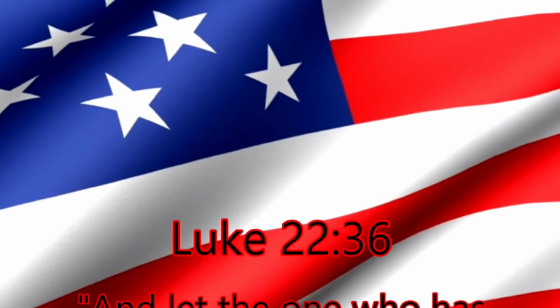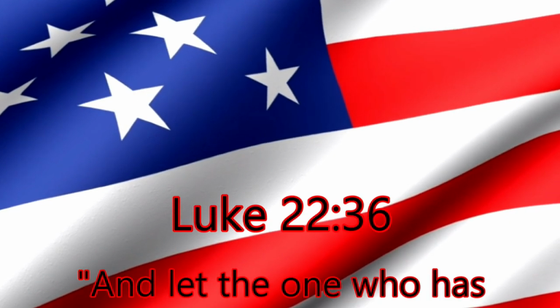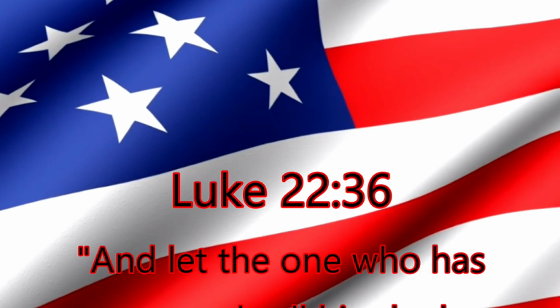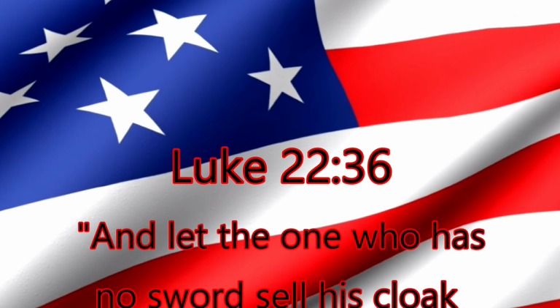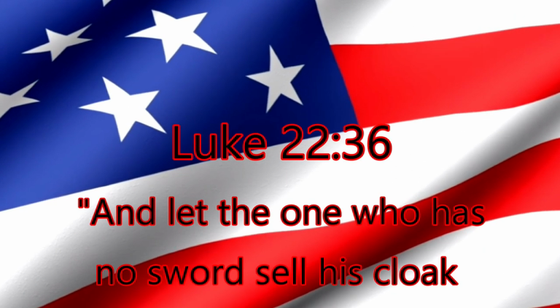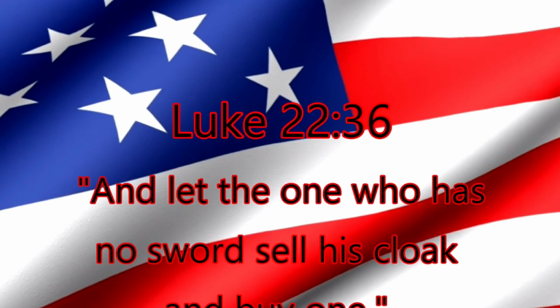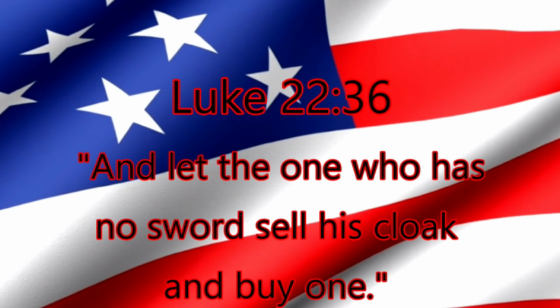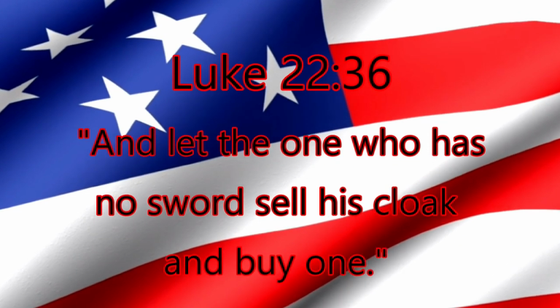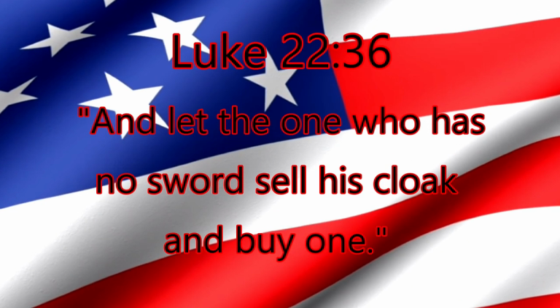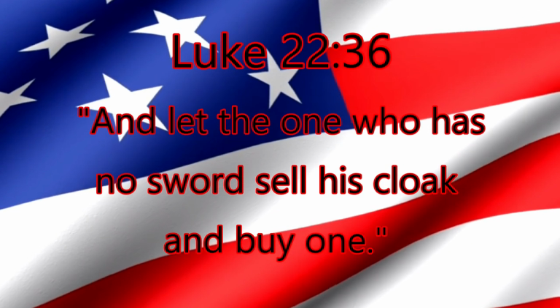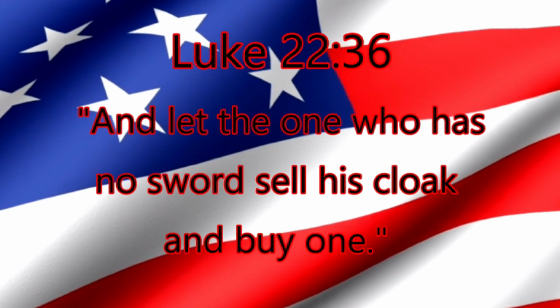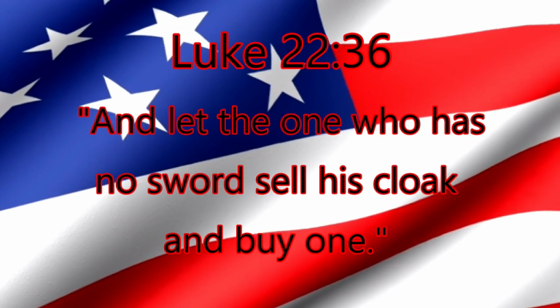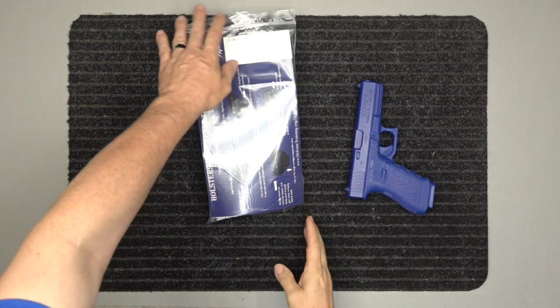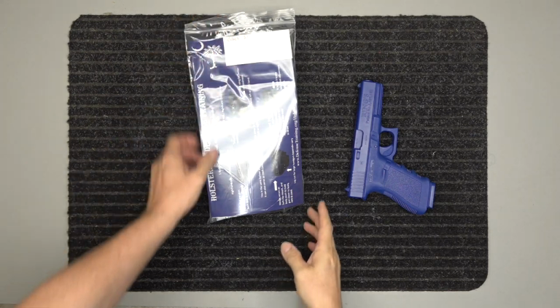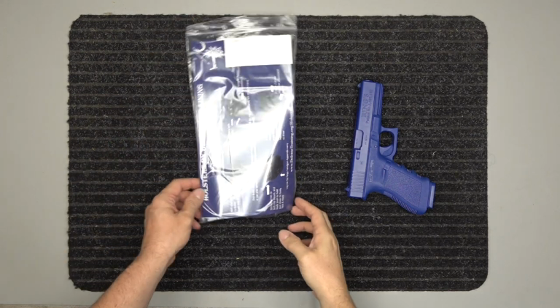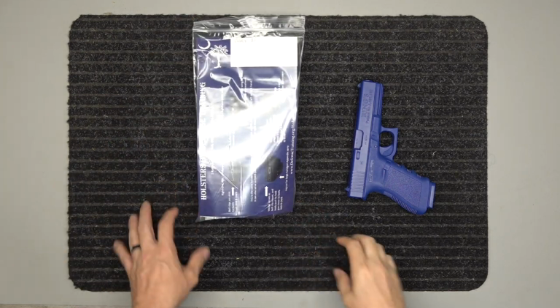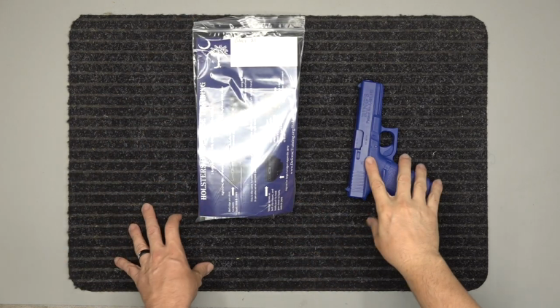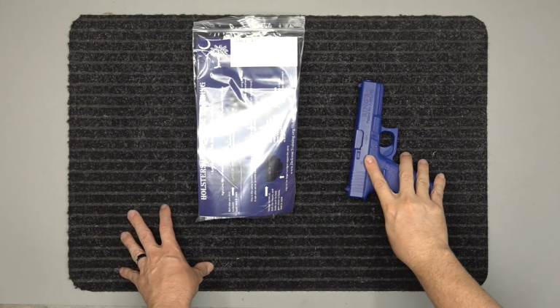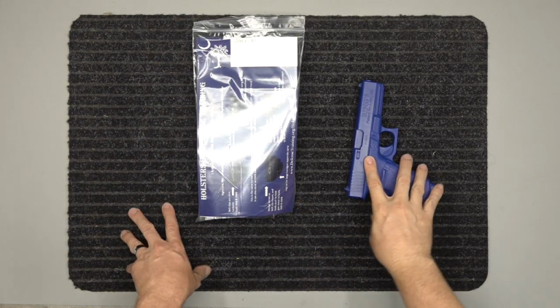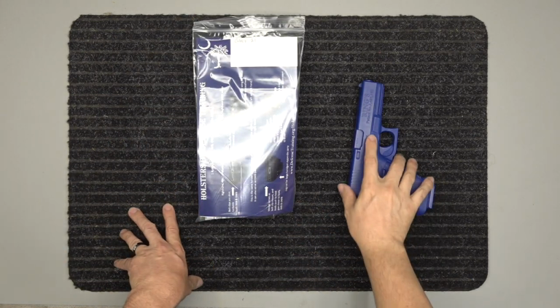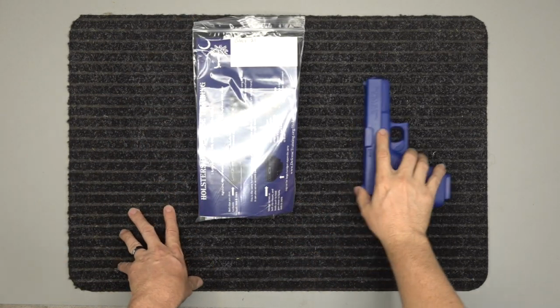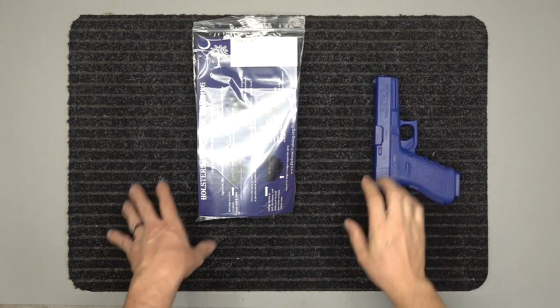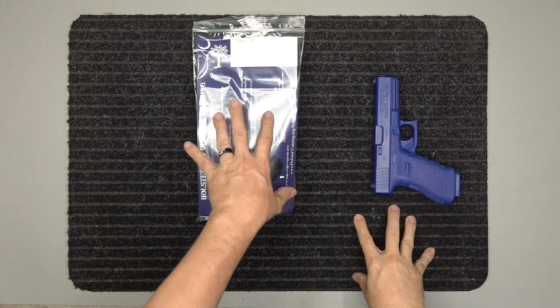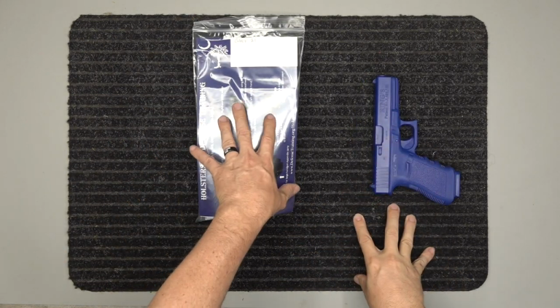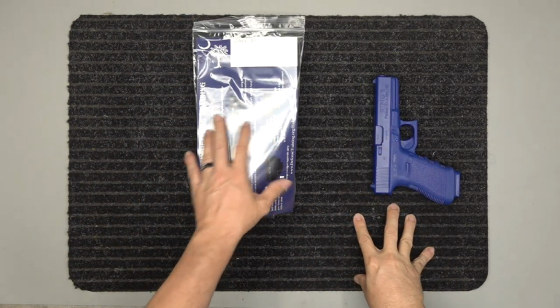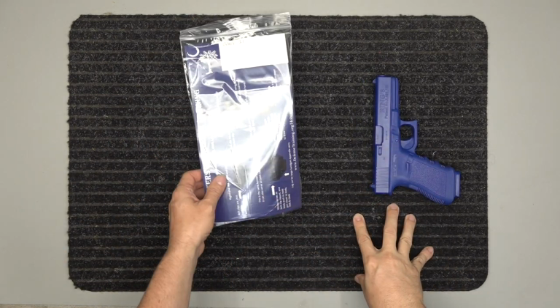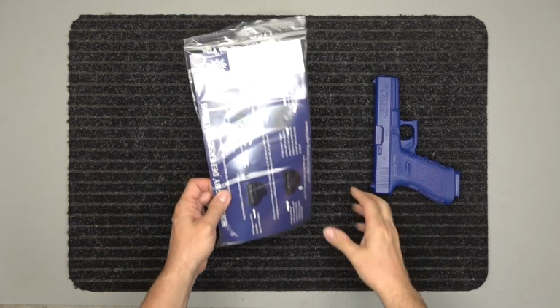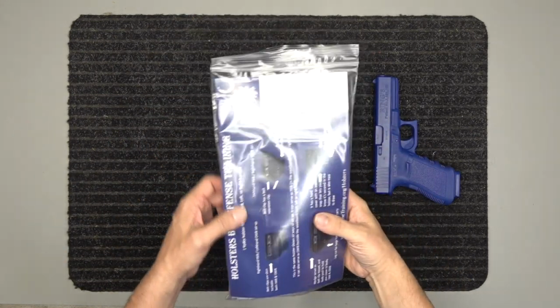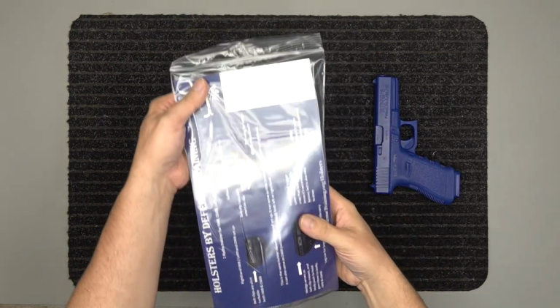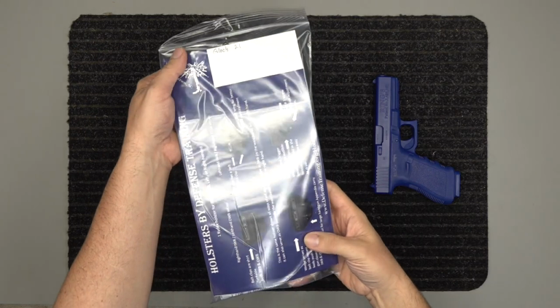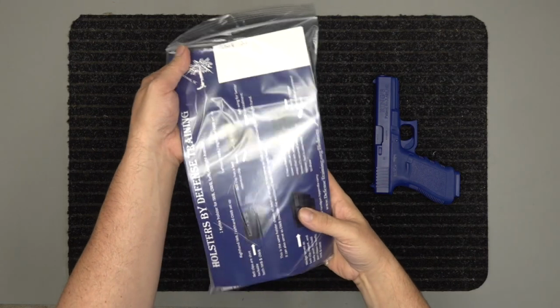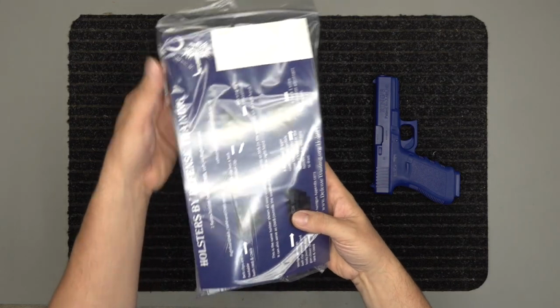"Let the one who has no sword sell his cloak and buy one." All right, we've got our Glock 21 here, I've got the blue gun over here, and we've got our holster for the Glock 21.